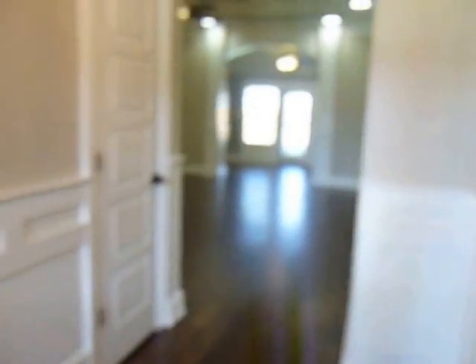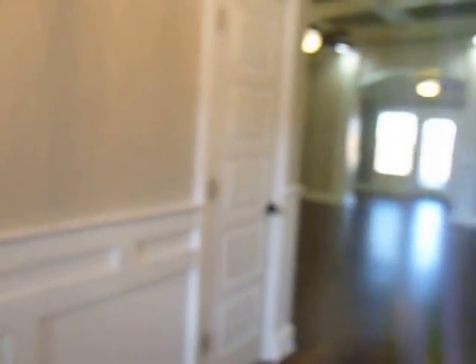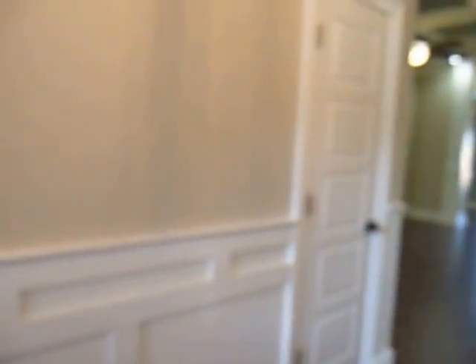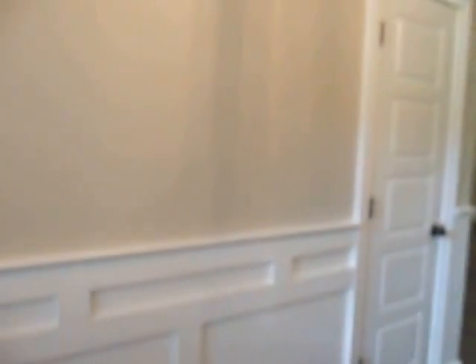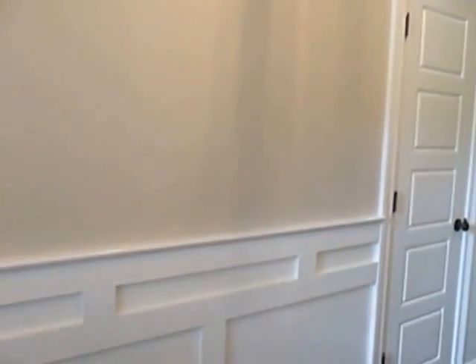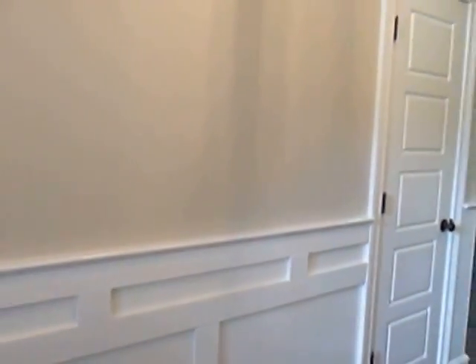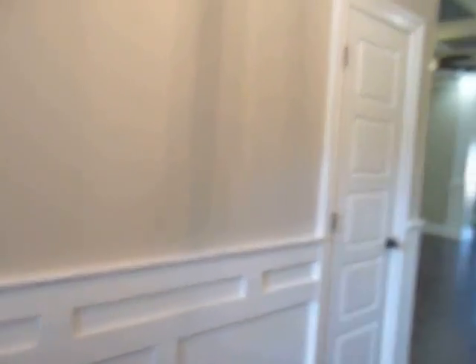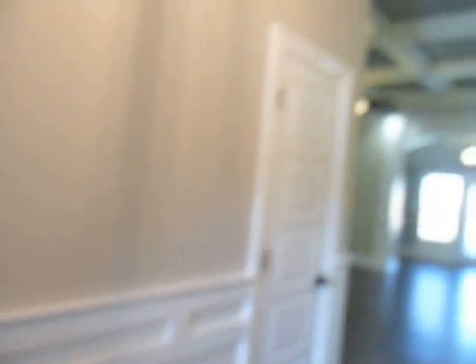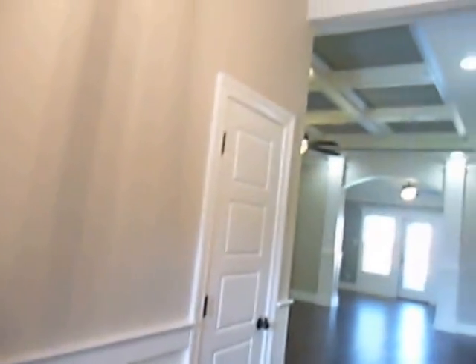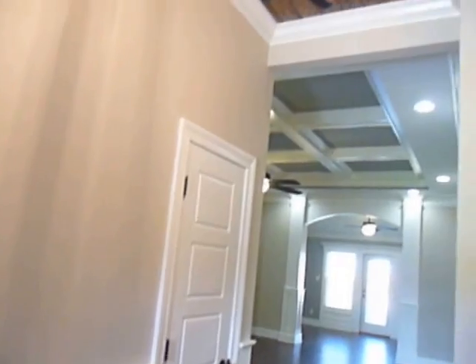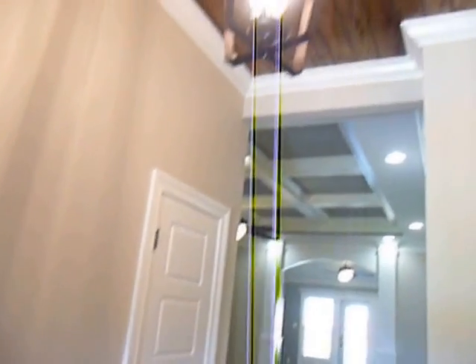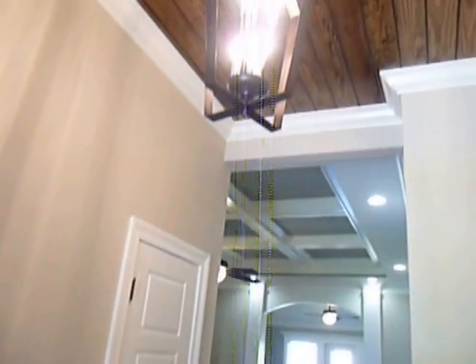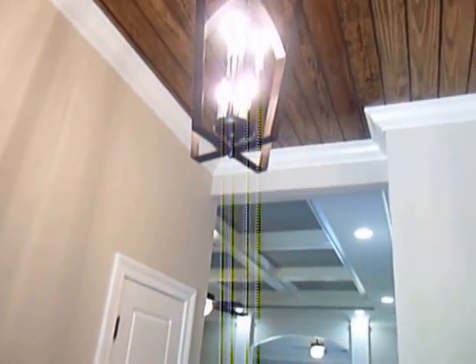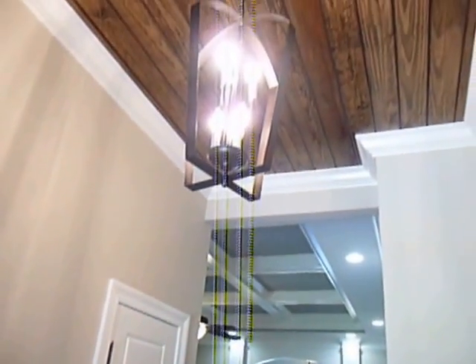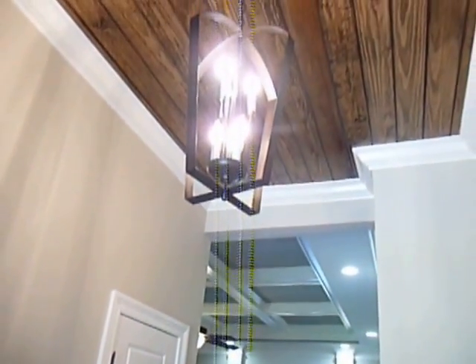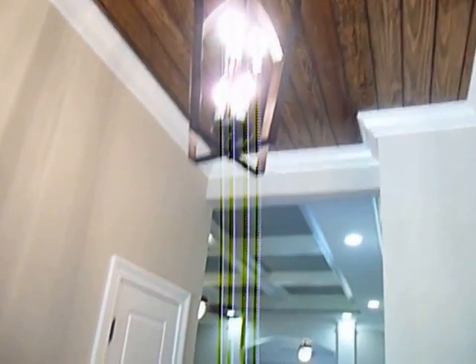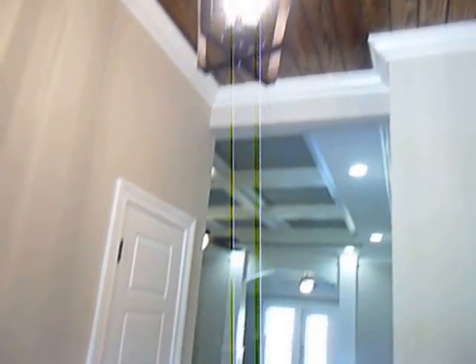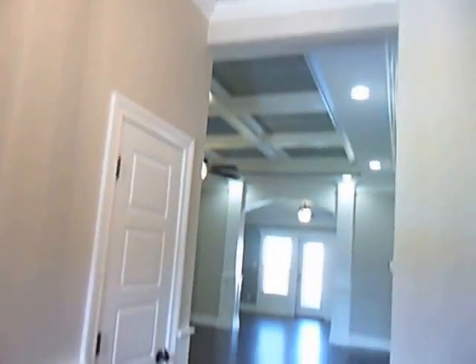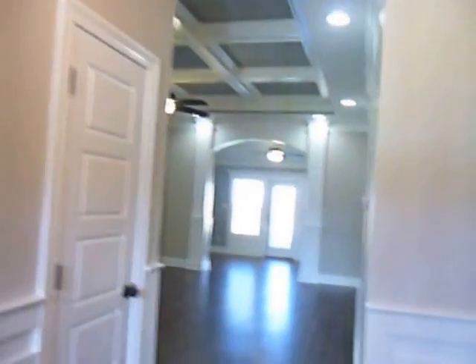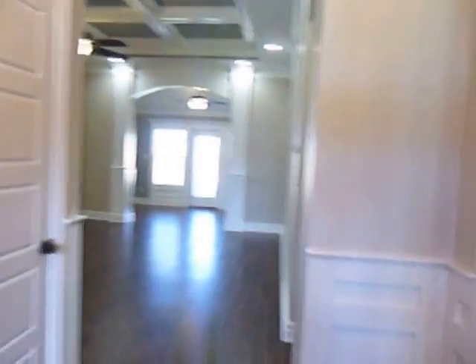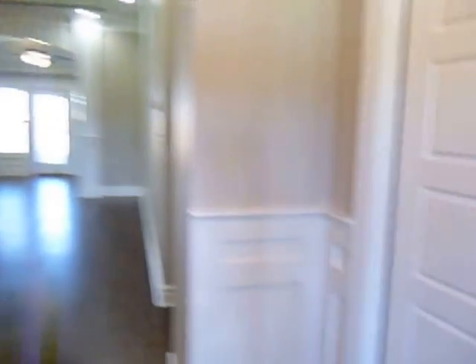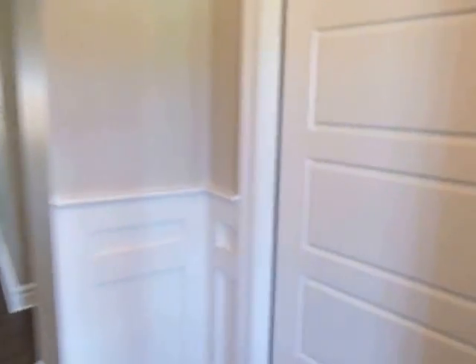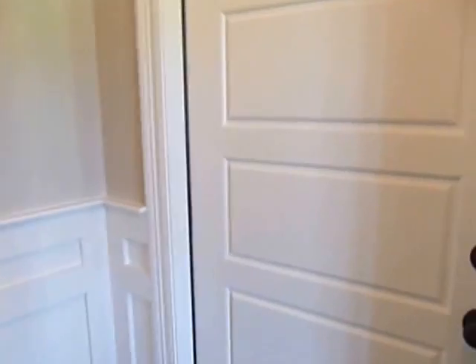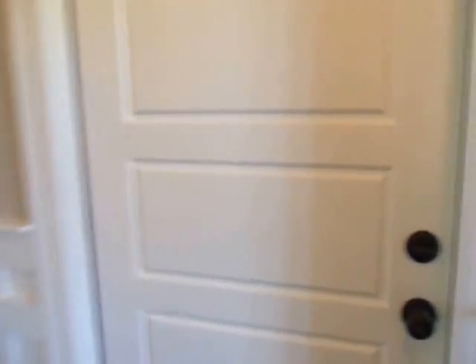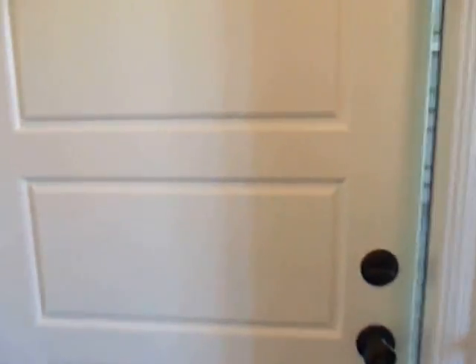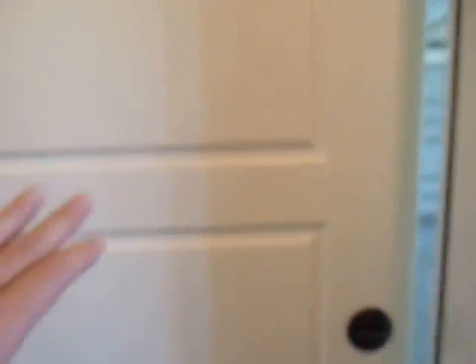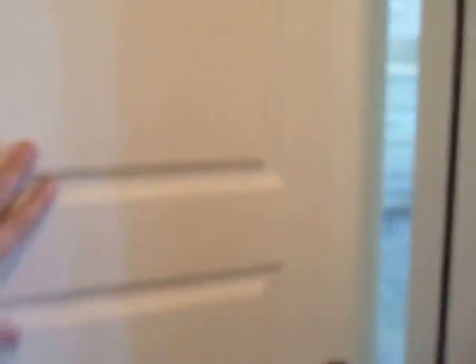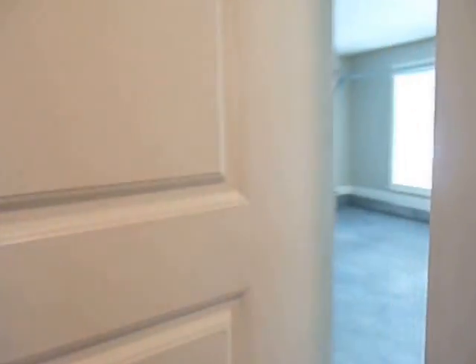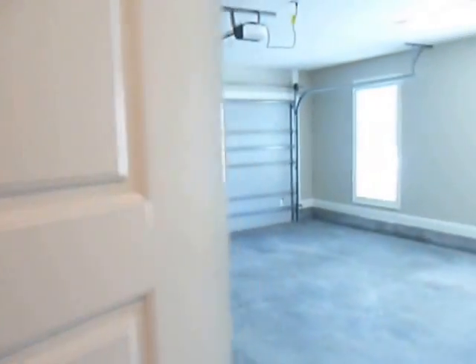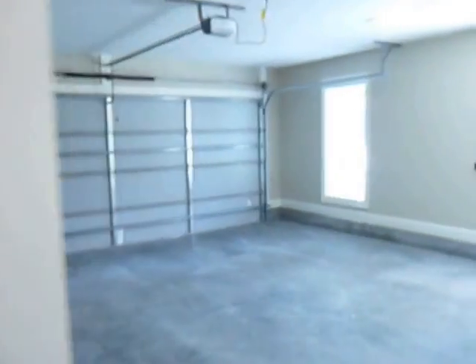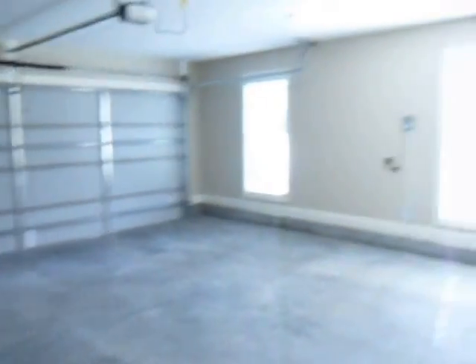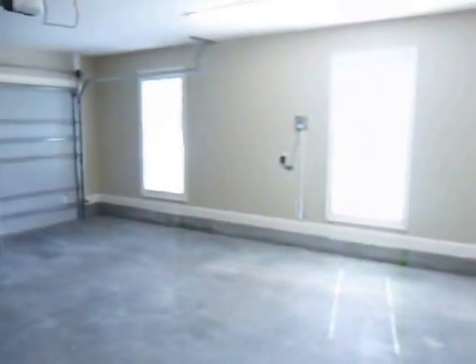You can hear the security system — that comes standard. We're in the foyer. This door leads to the garage. We're just going to take it as it comes so we can get it all in.